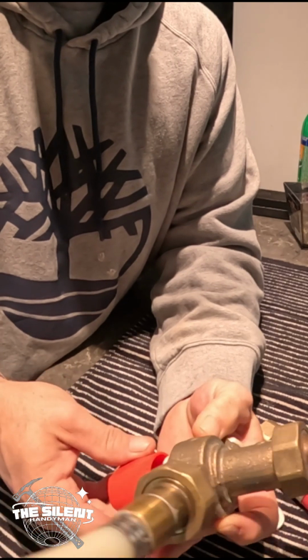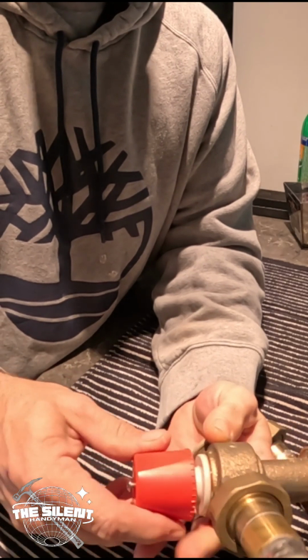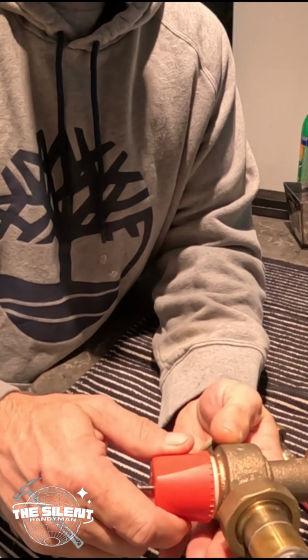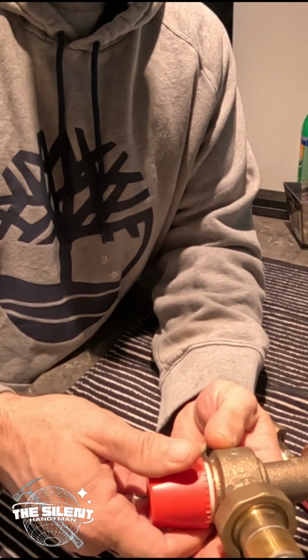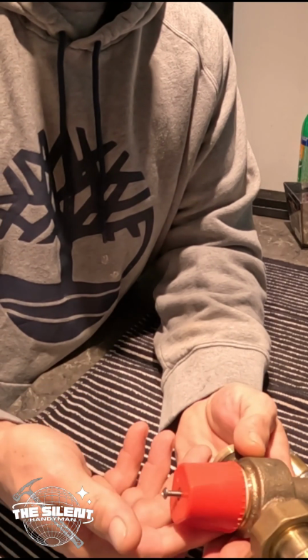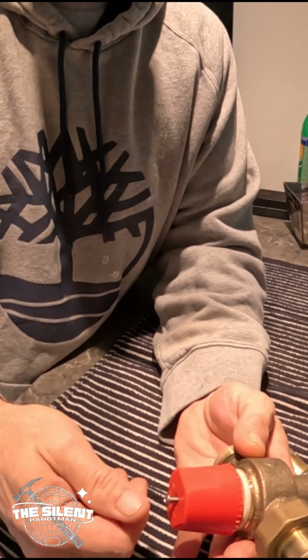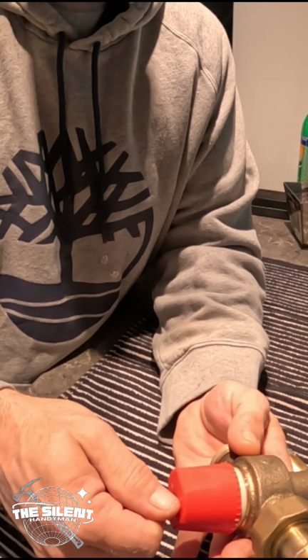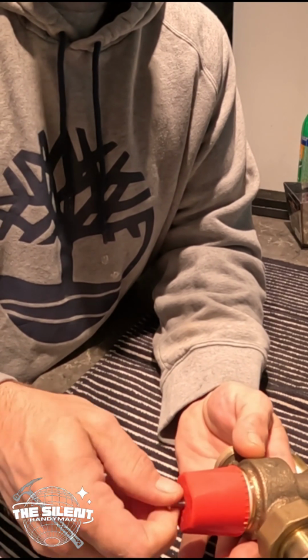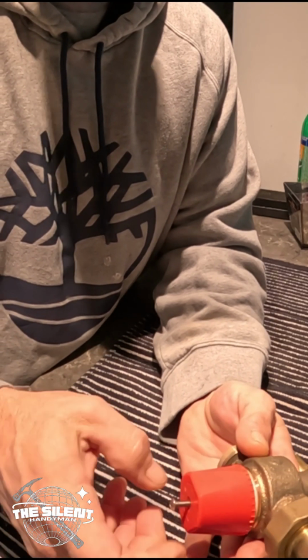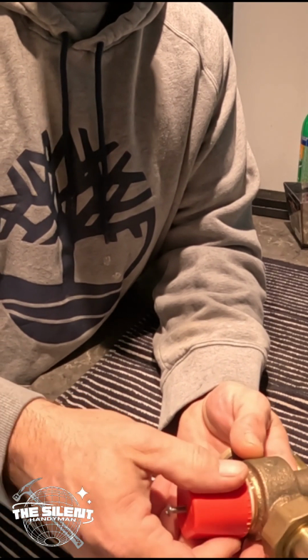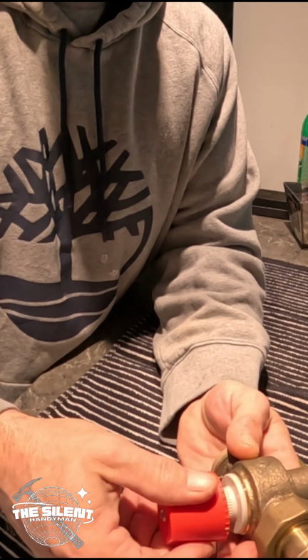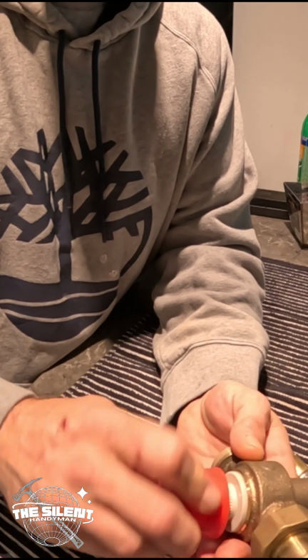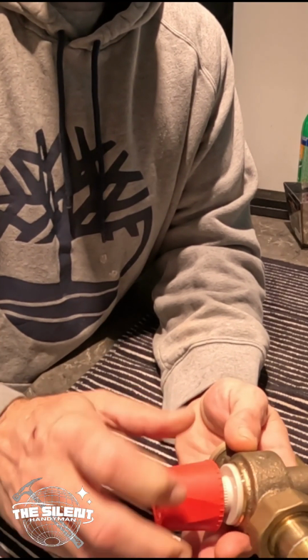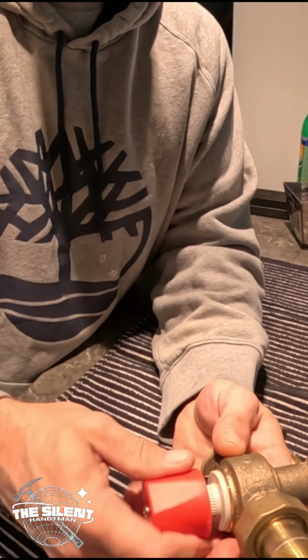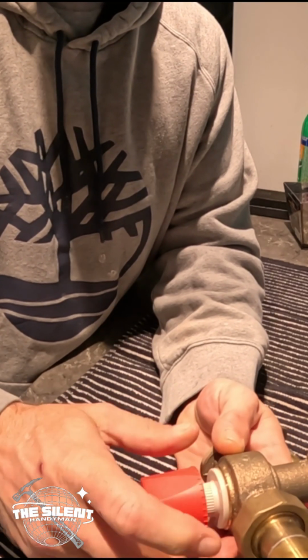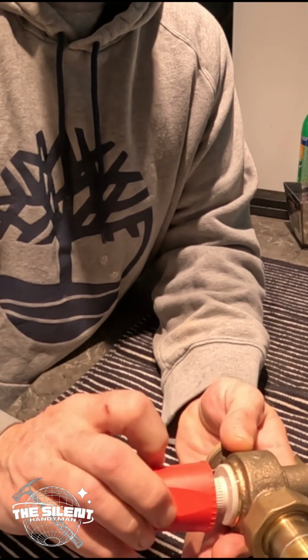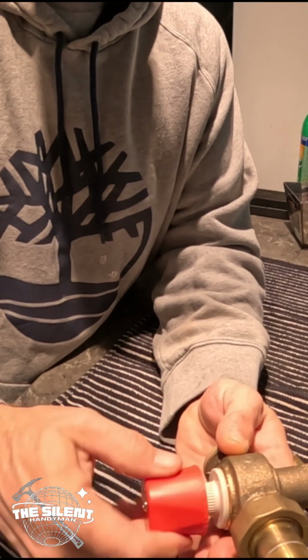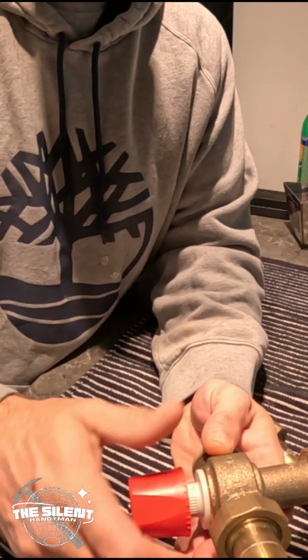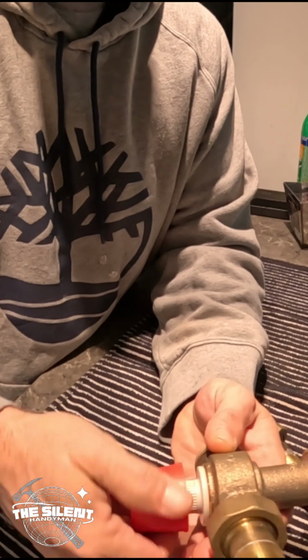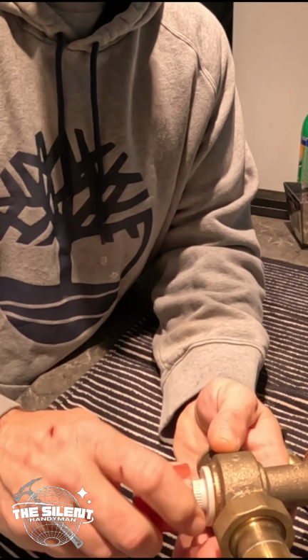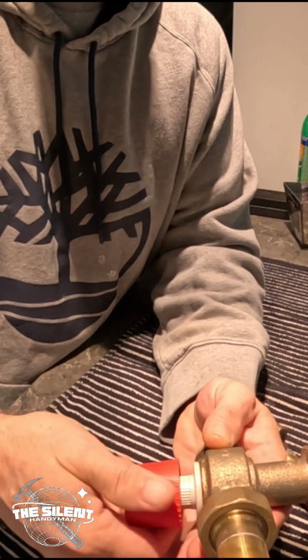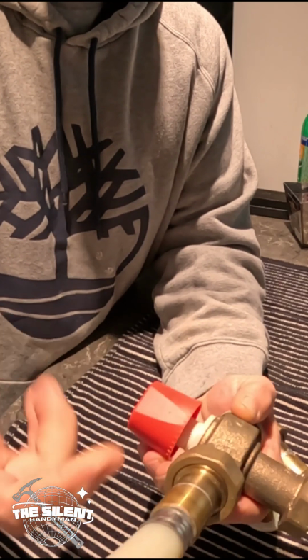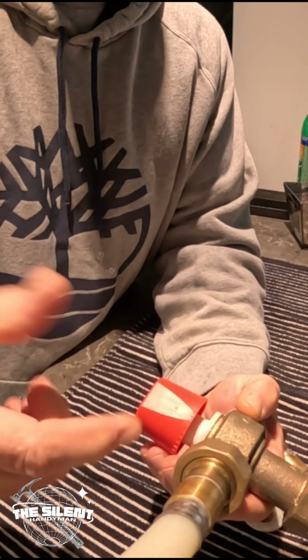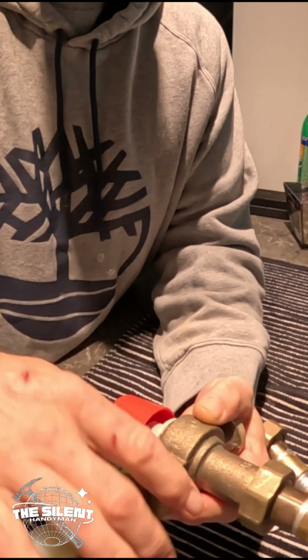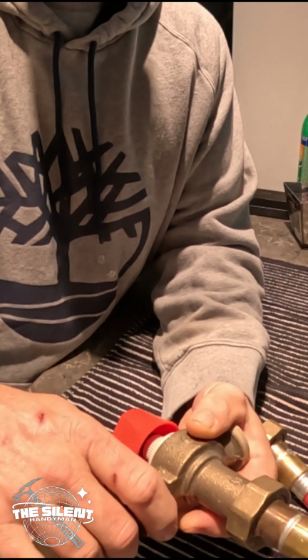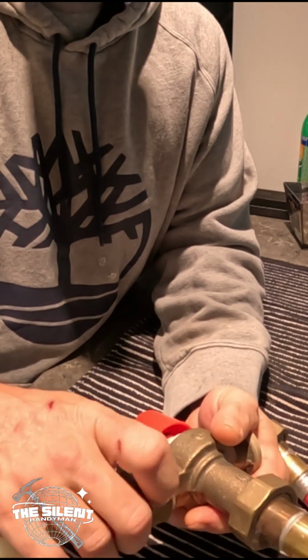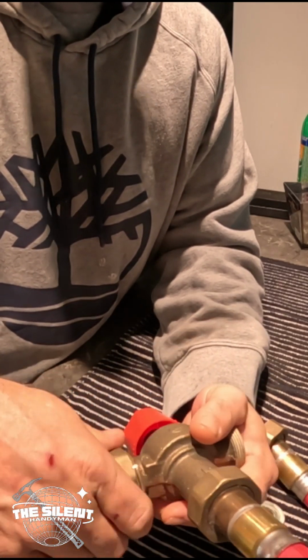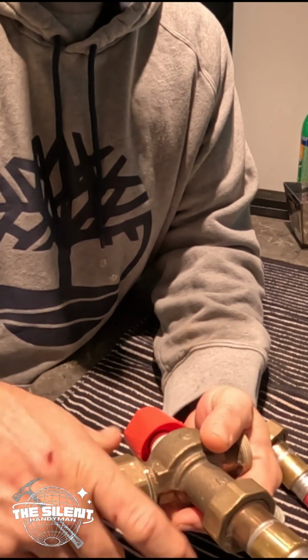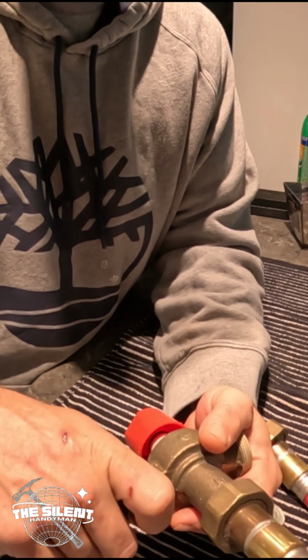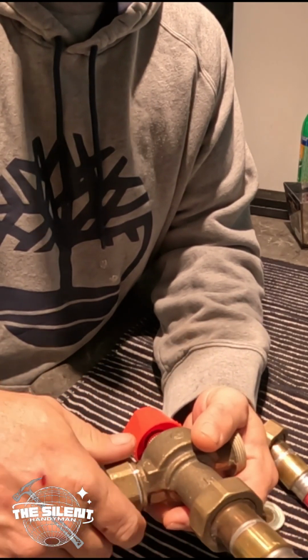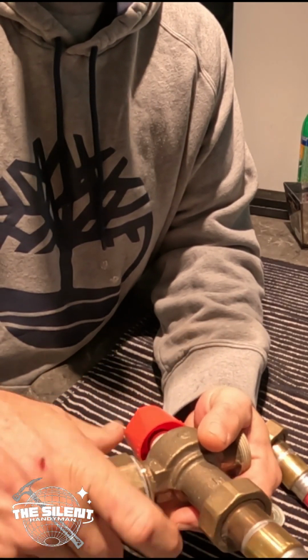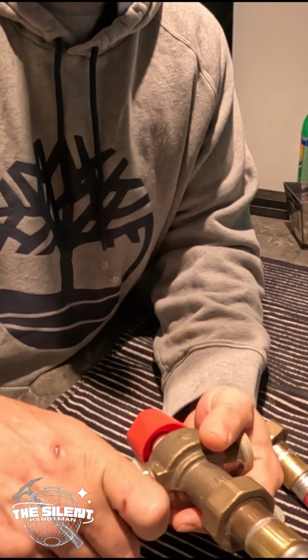And you just adjust with this knob — unscrew this, pull it down — you can do more or less. Super easy. It's kind of an anti-scald thing.